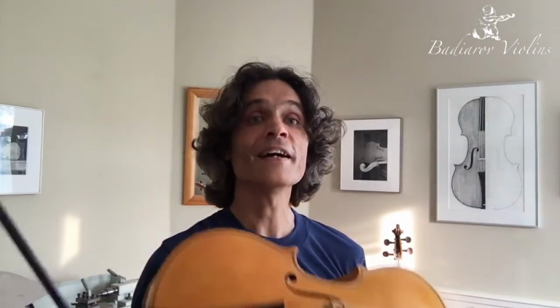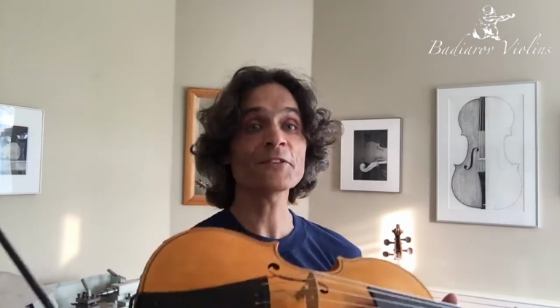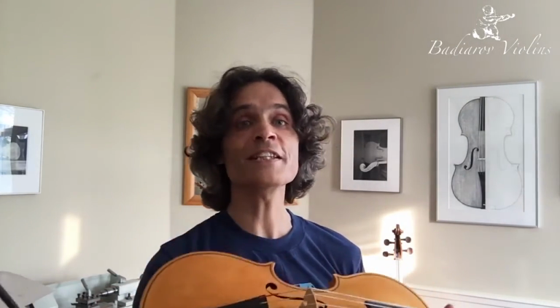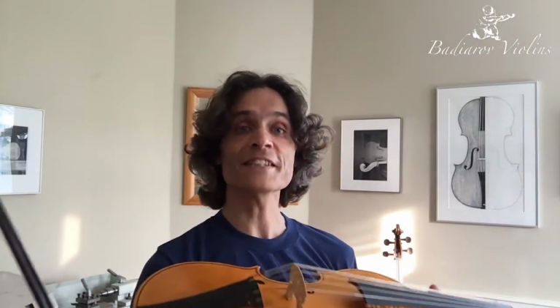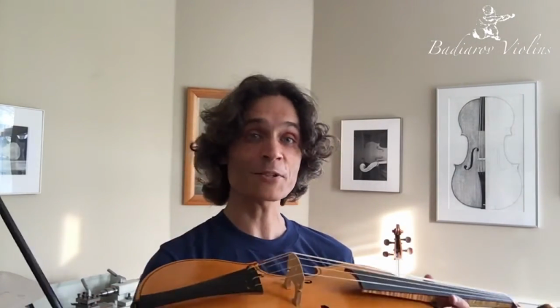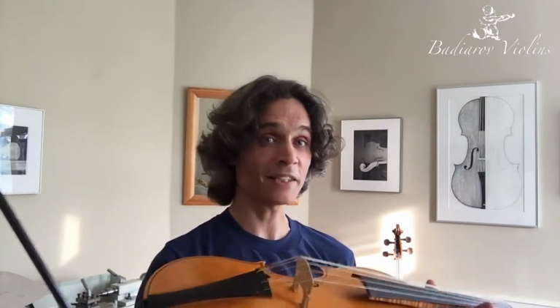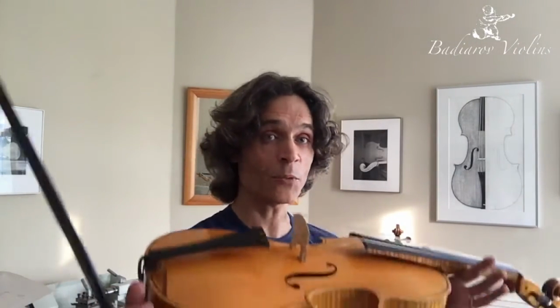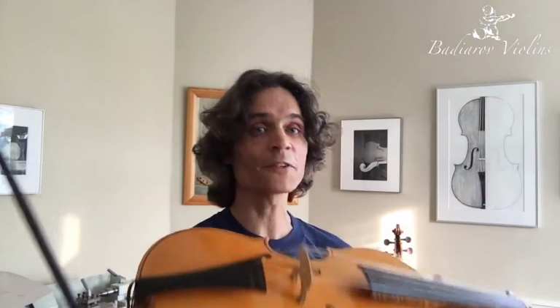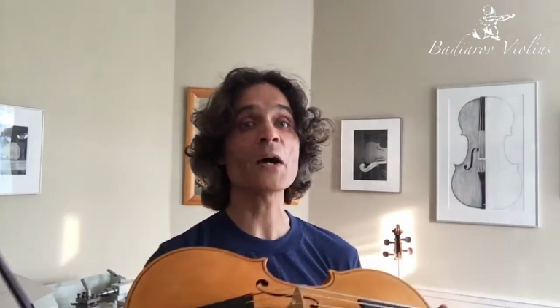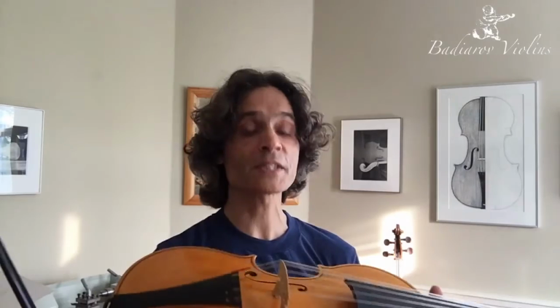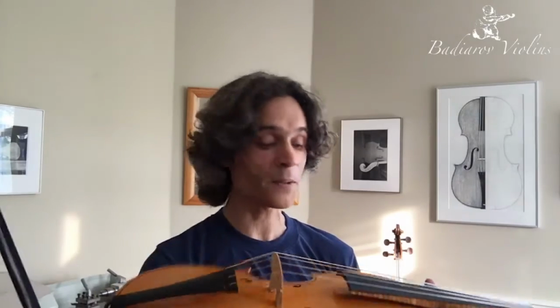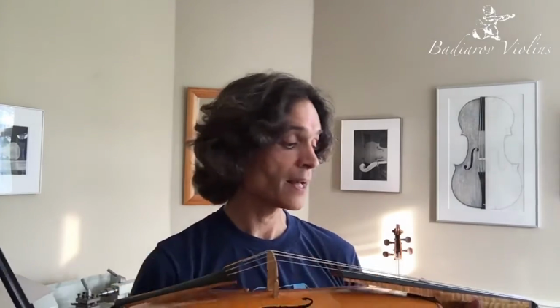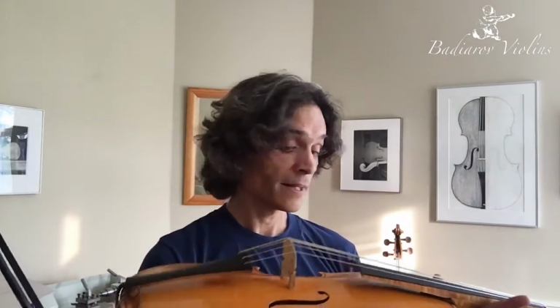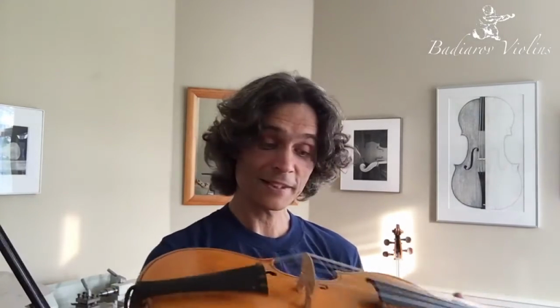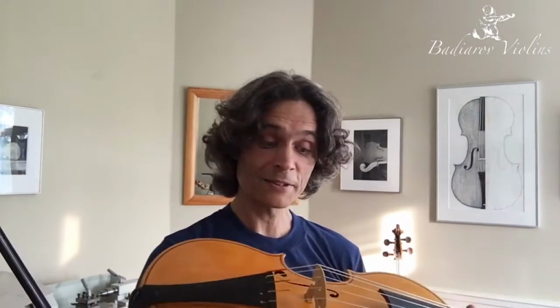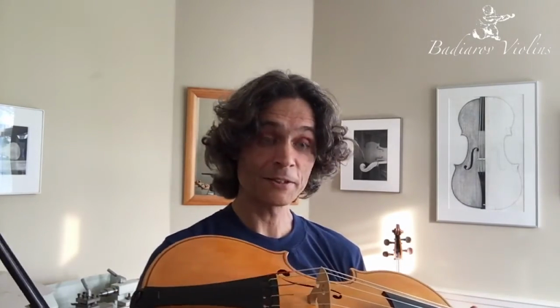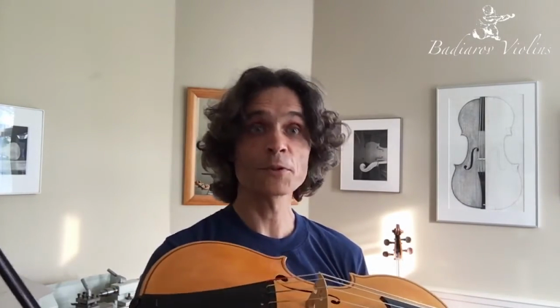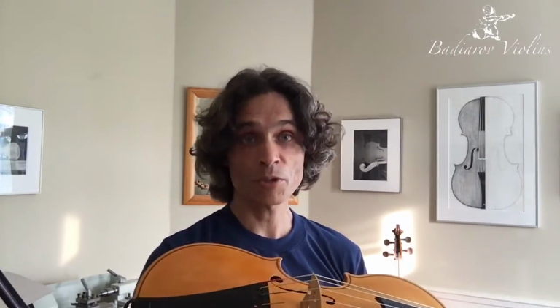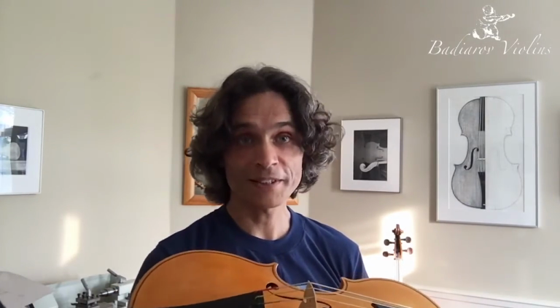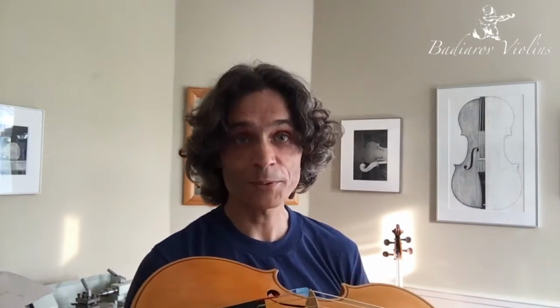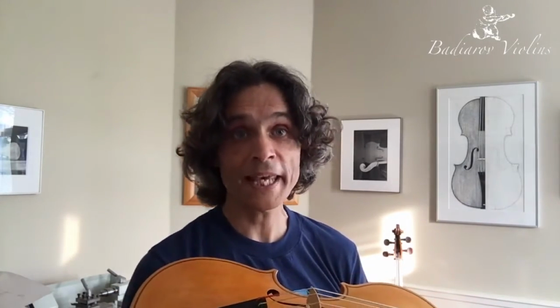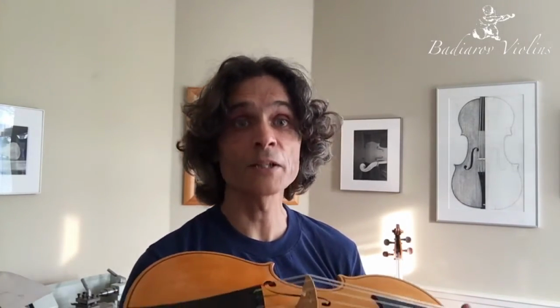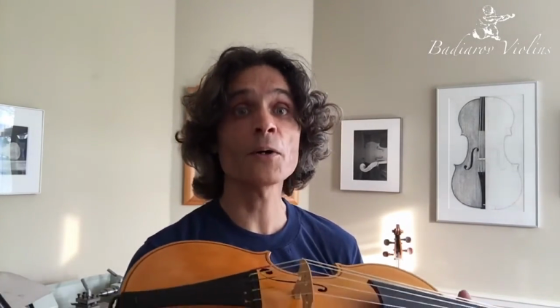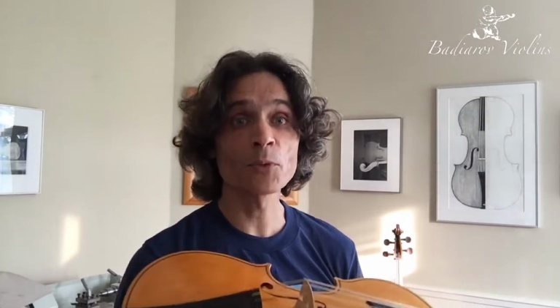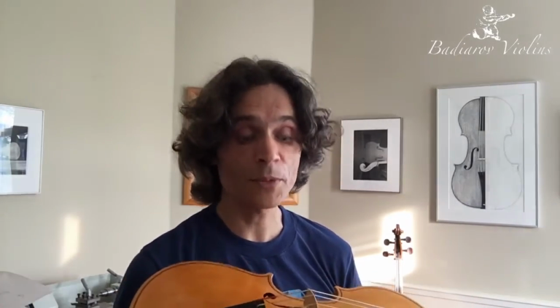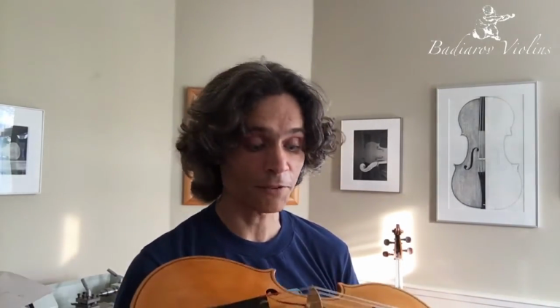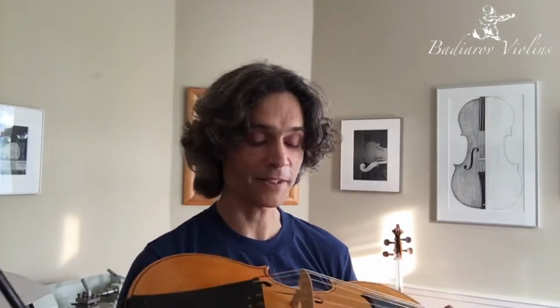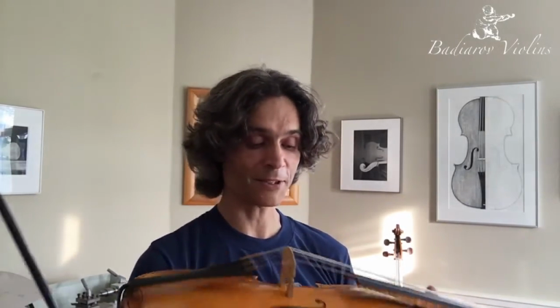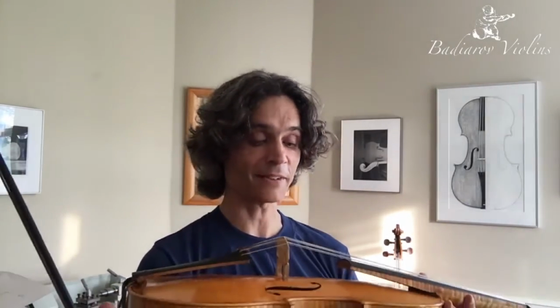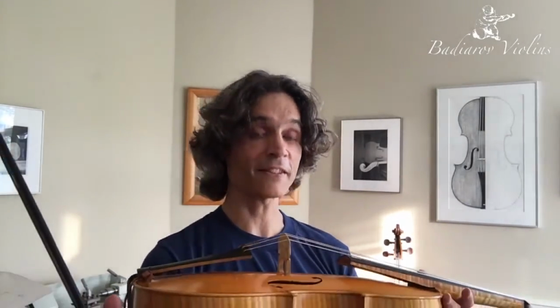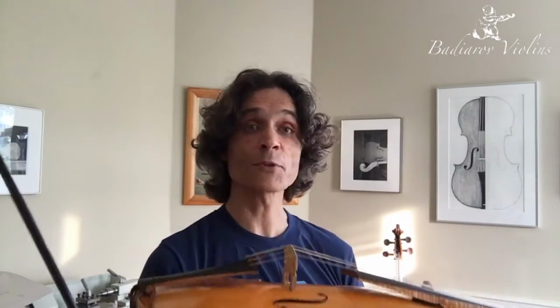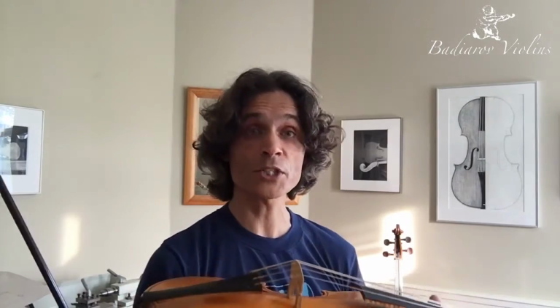I have to deliver this instrument in a week from now, so let's look forward to it — we will hear a lot more music from this instrument. Thanks for watching.